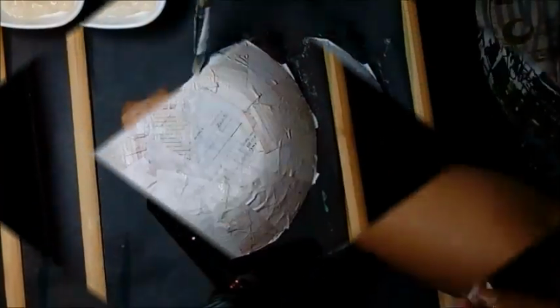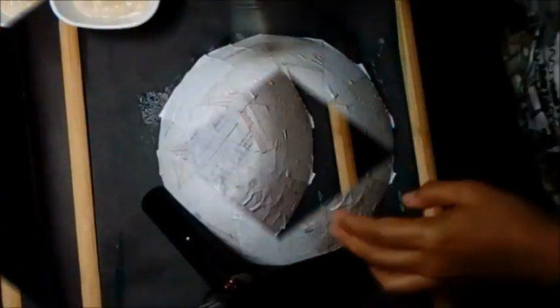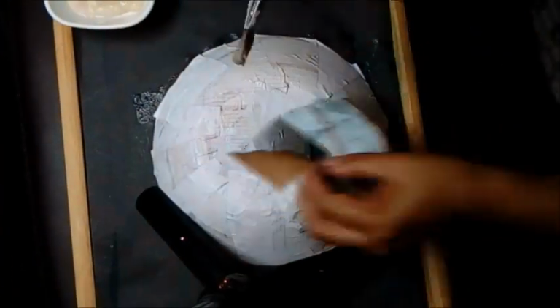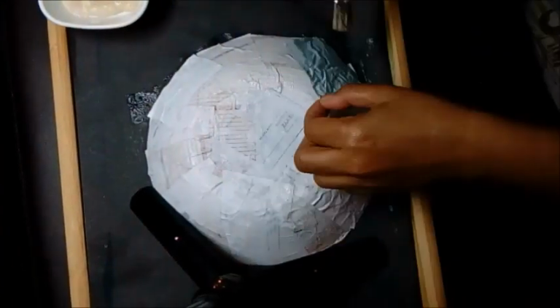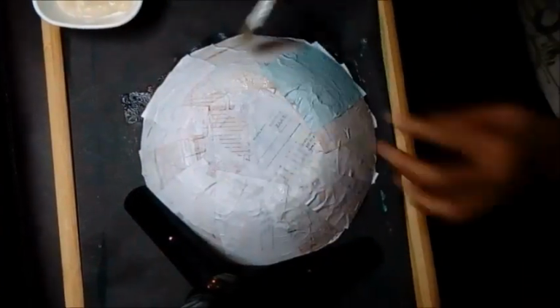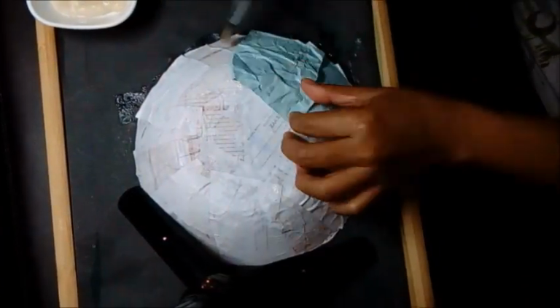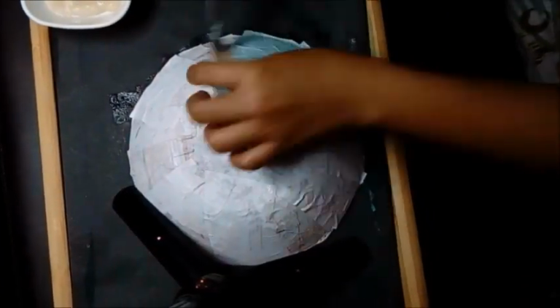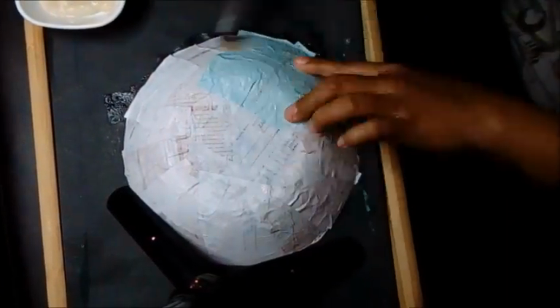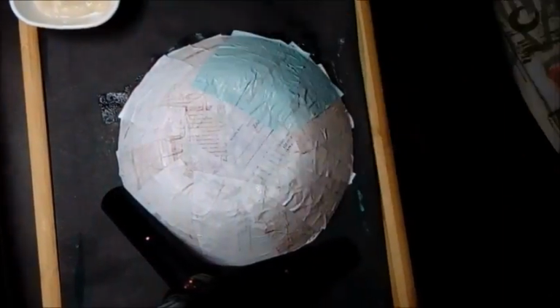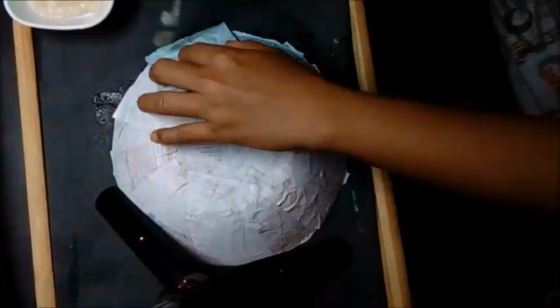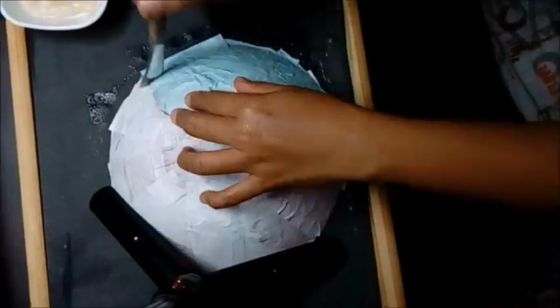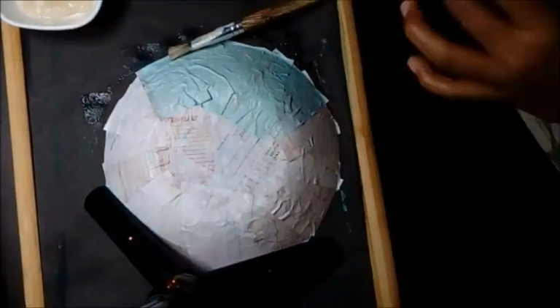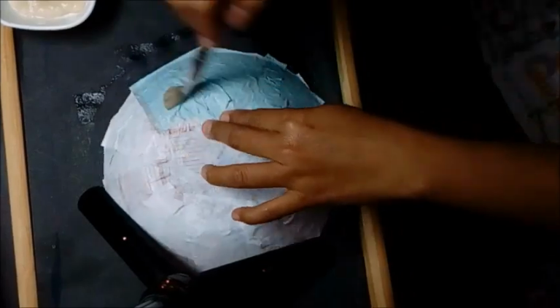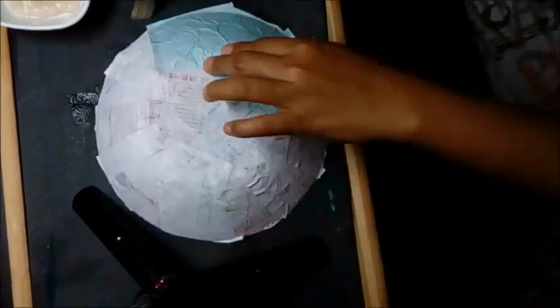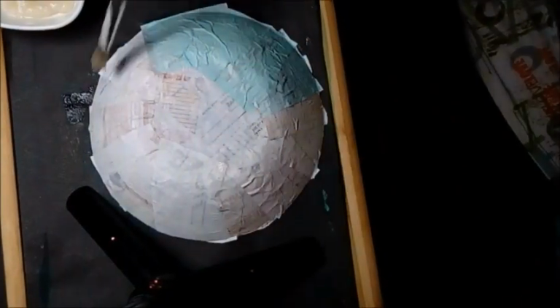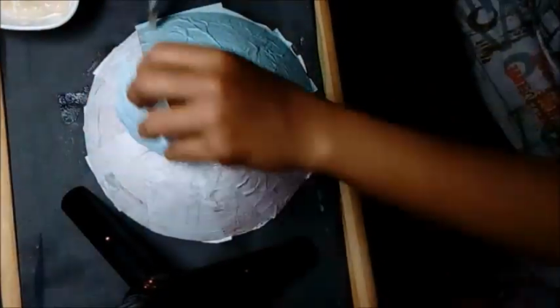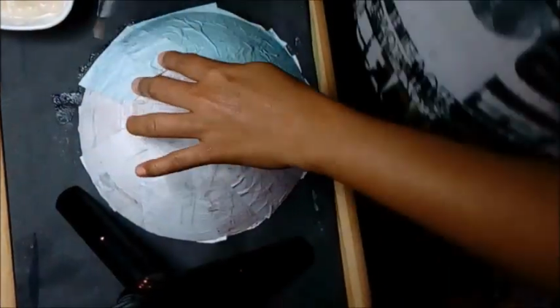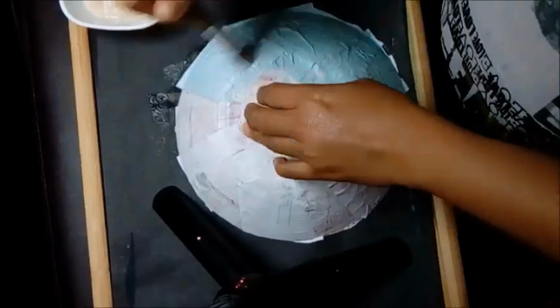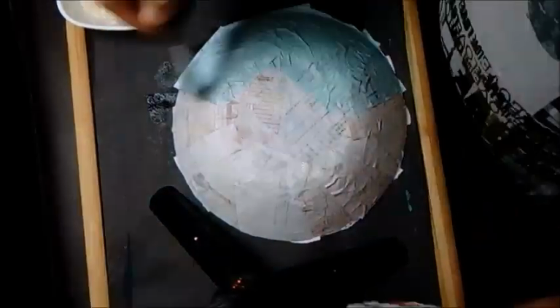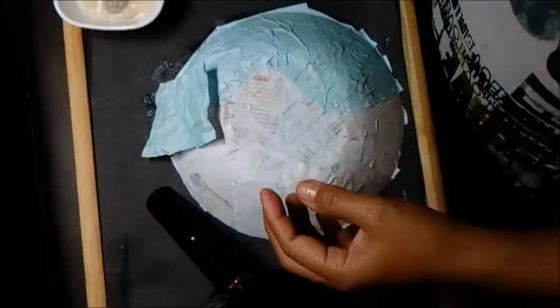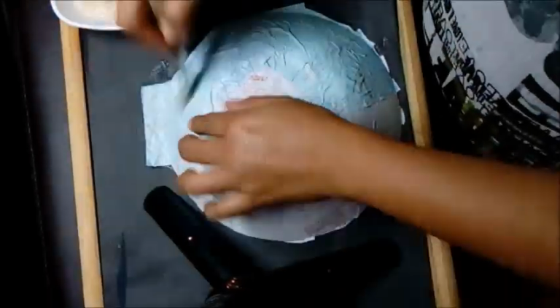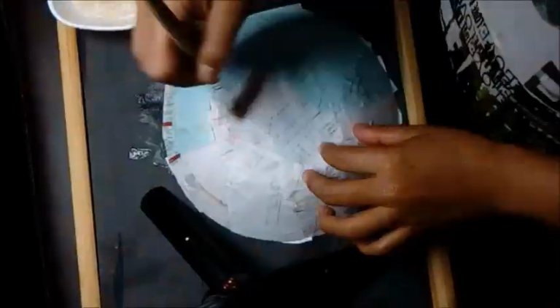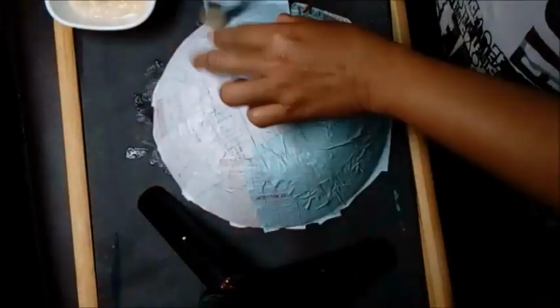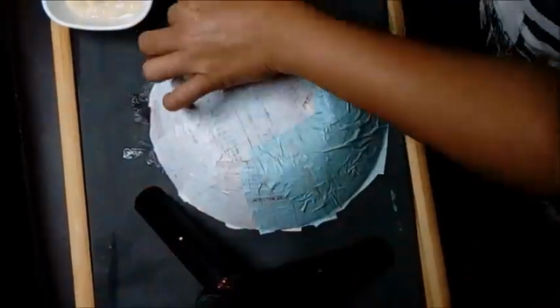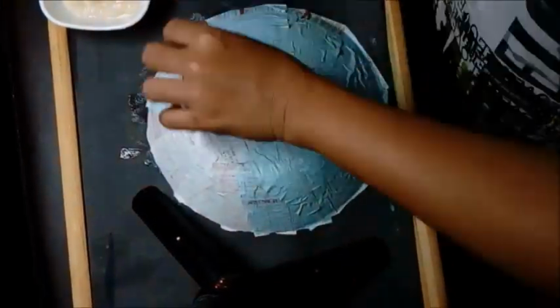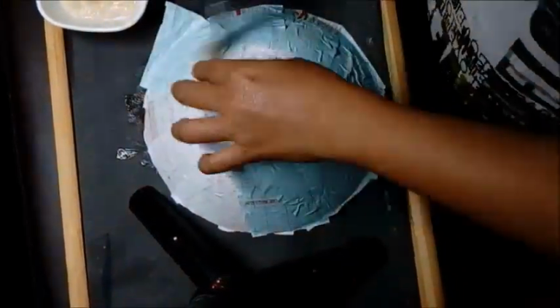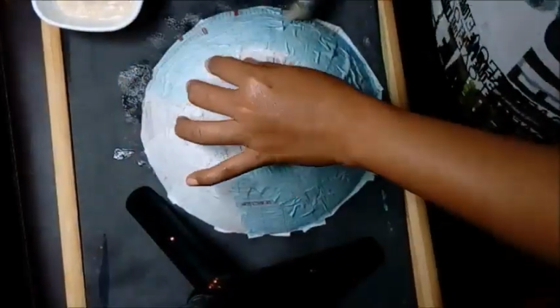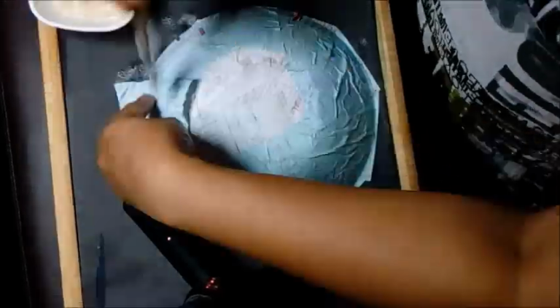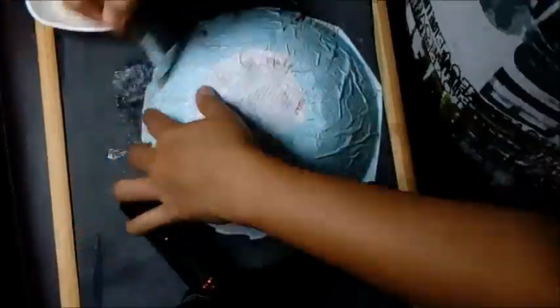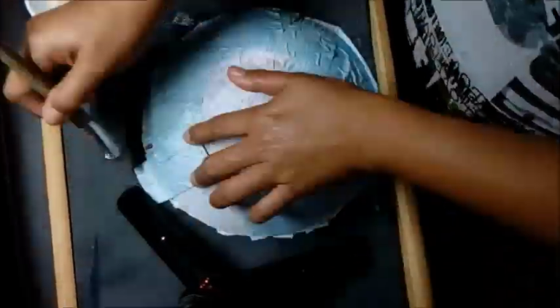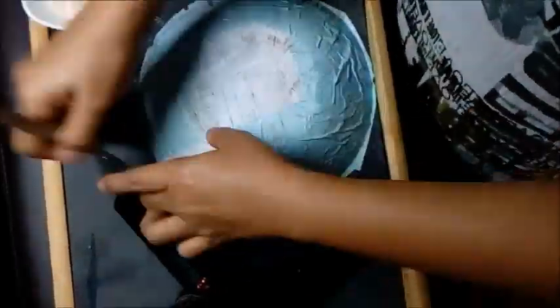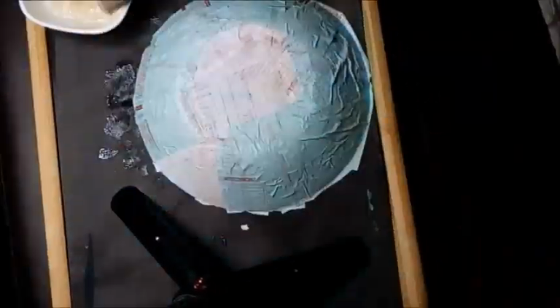Another top tip is to use a different color of paper for every layer. This way you'll know that you get full coverage for every layer.